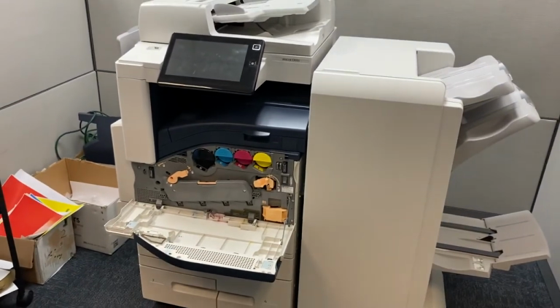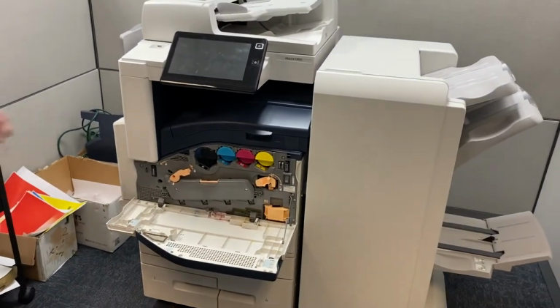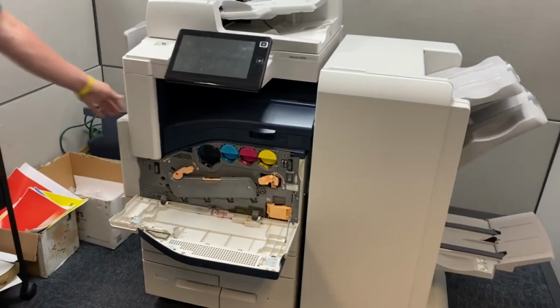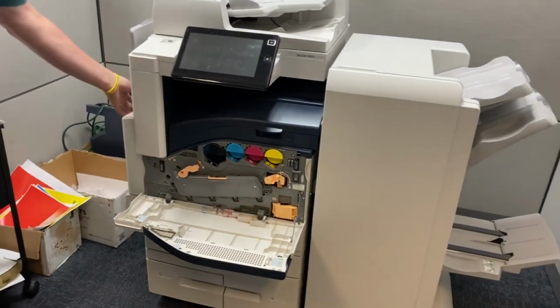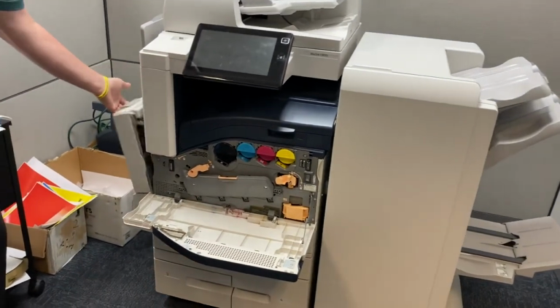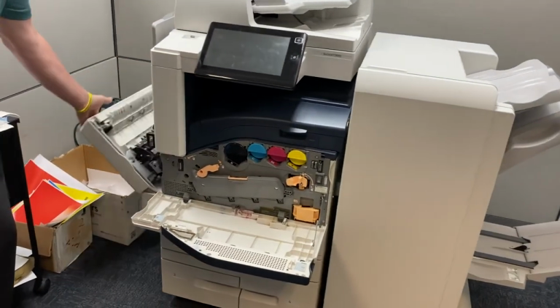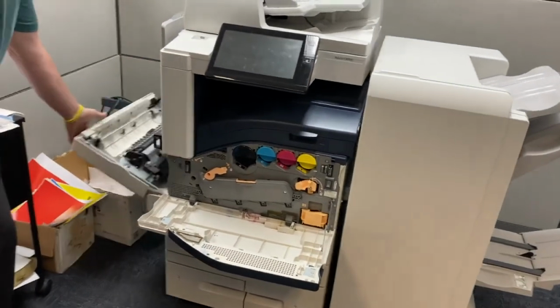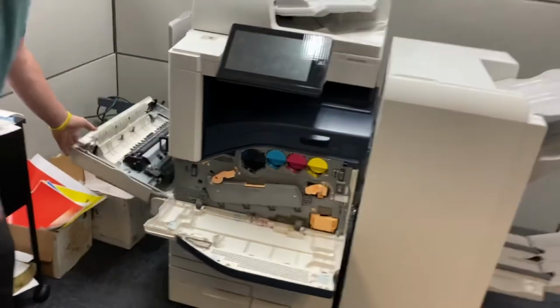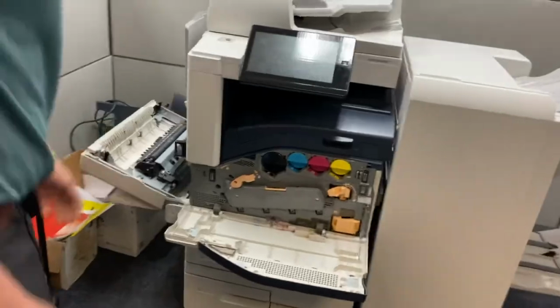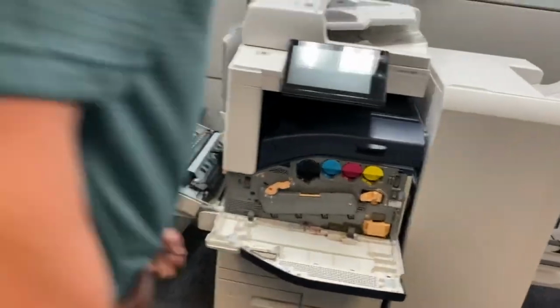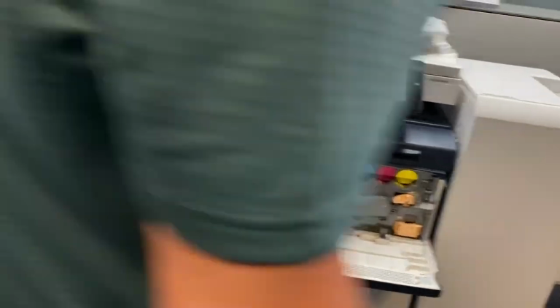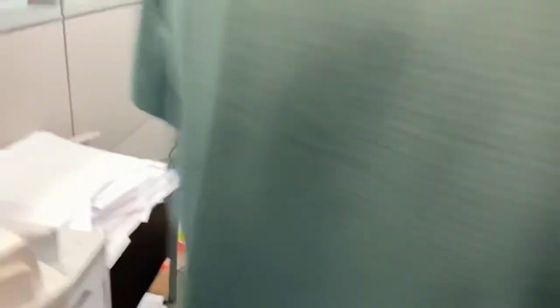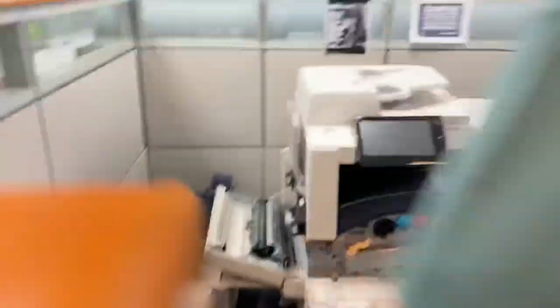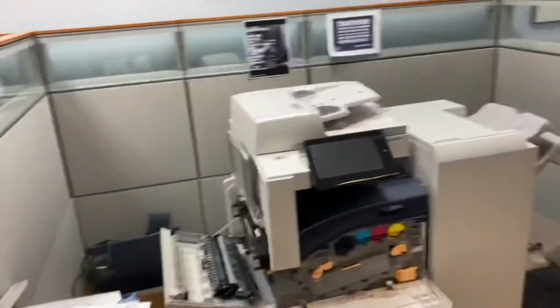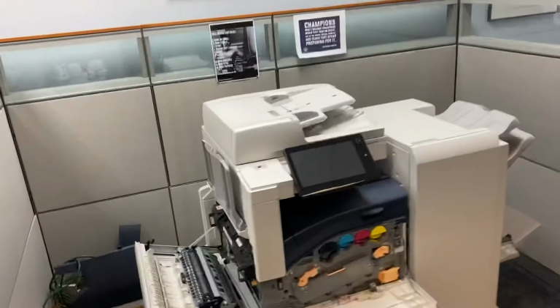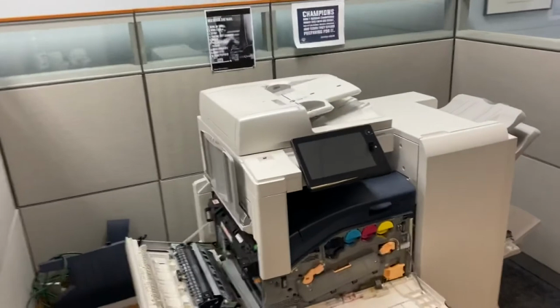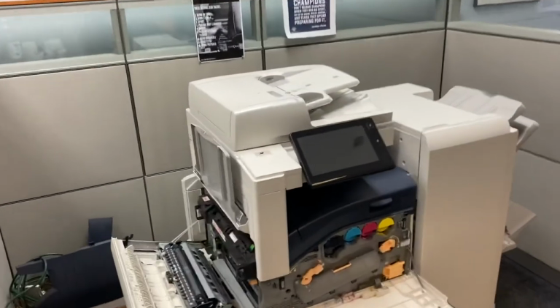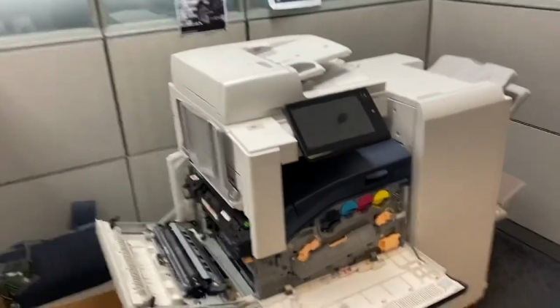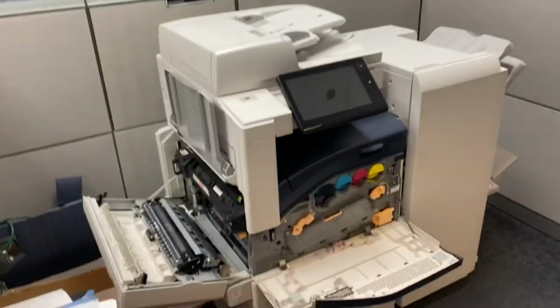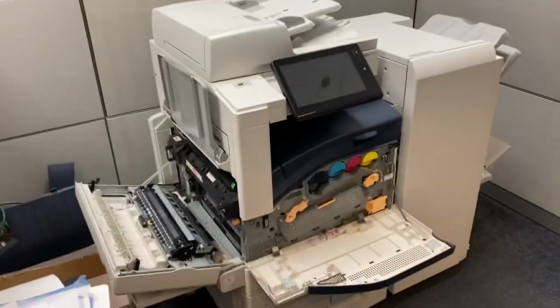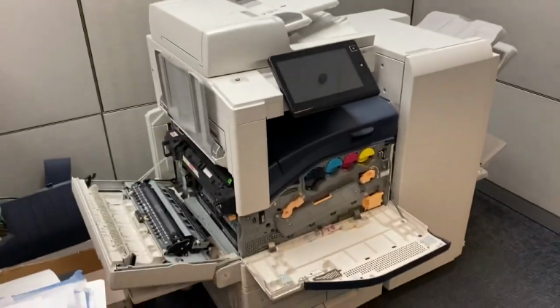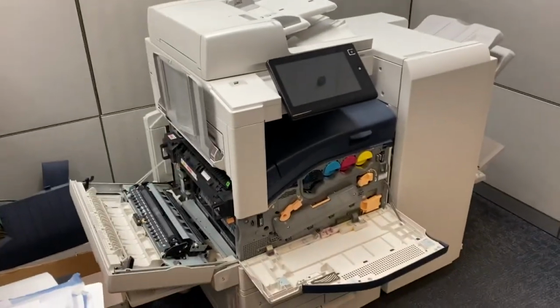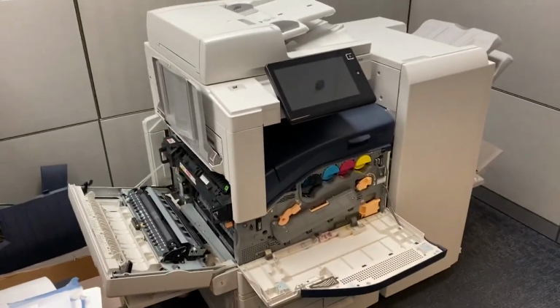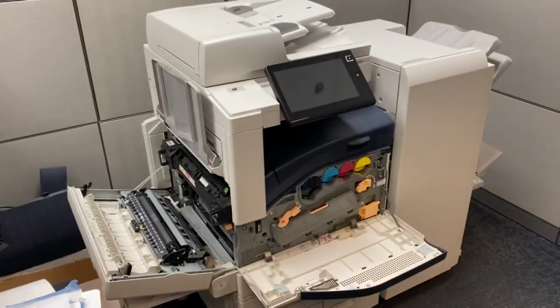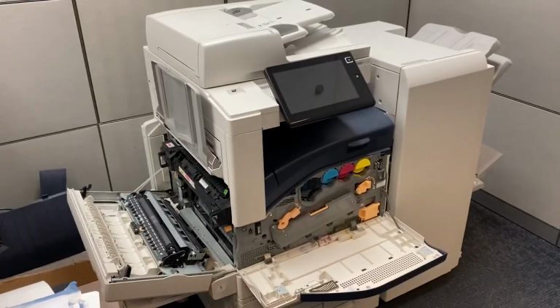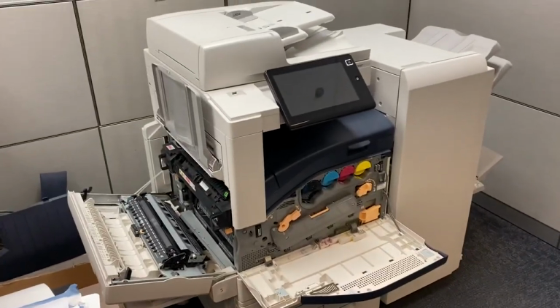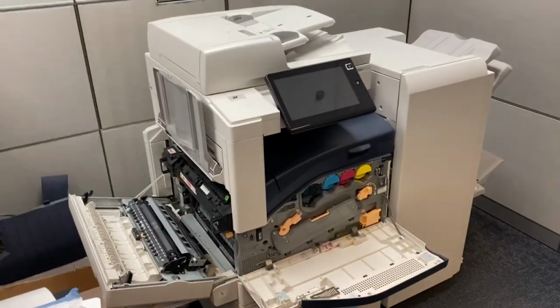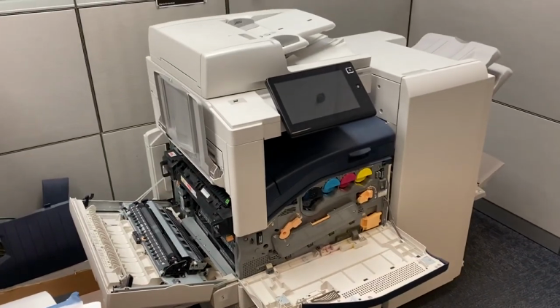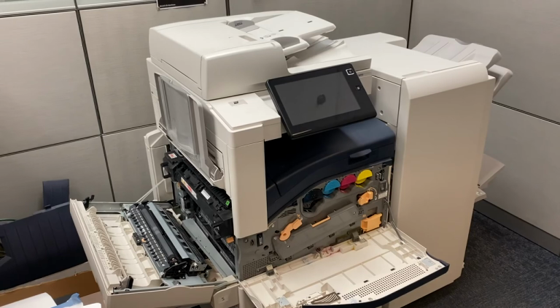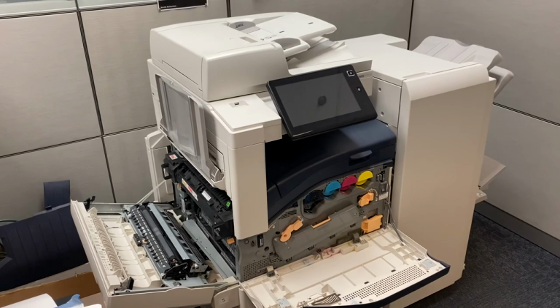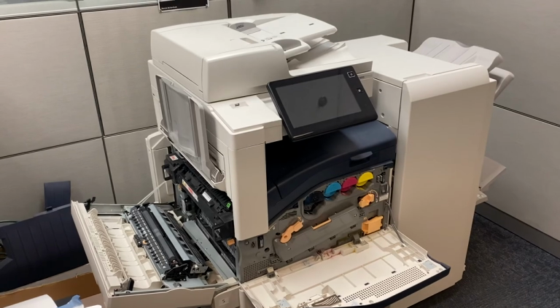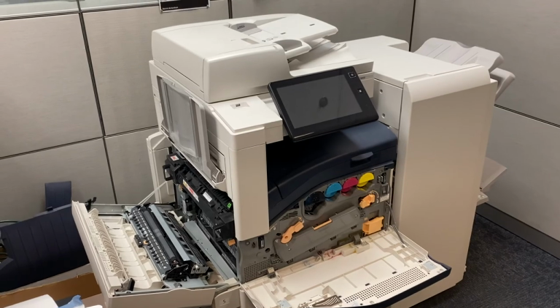This is the other device — very similar. Look at the internals and the fuser: same exact engine. Thank you.